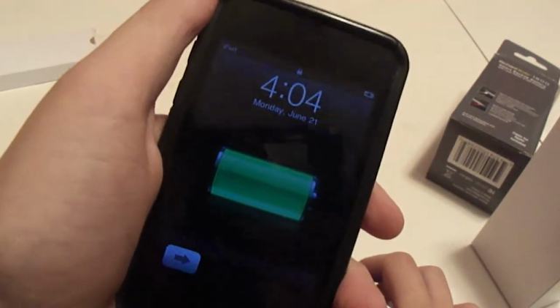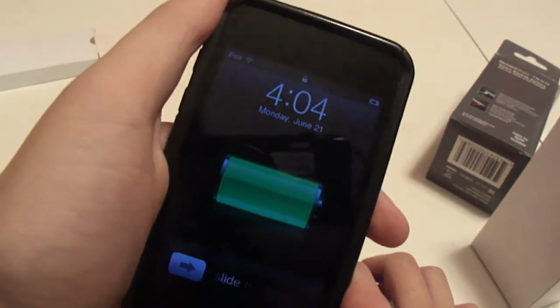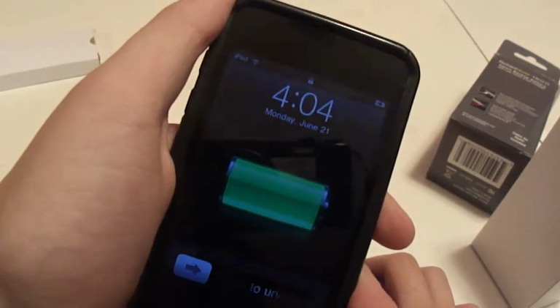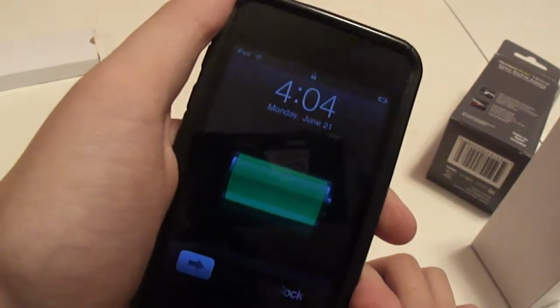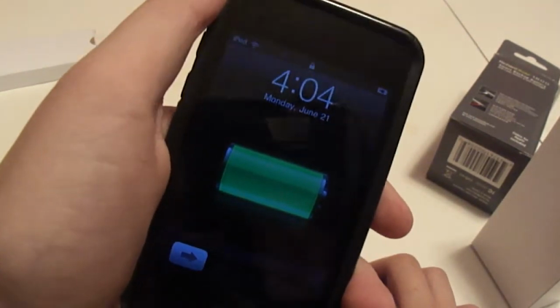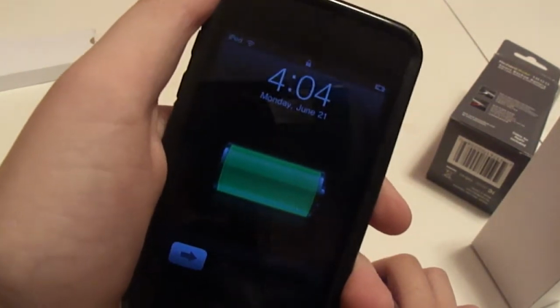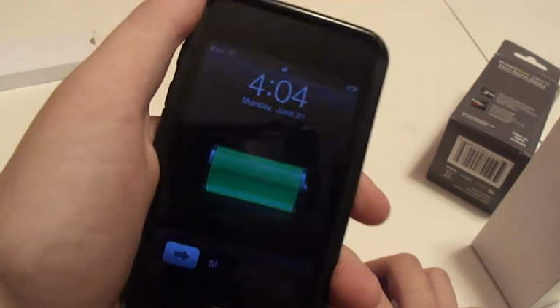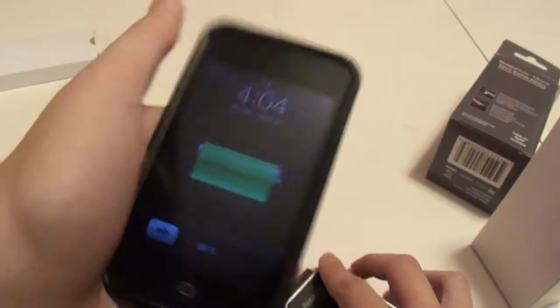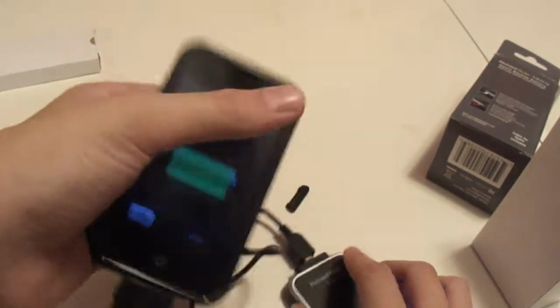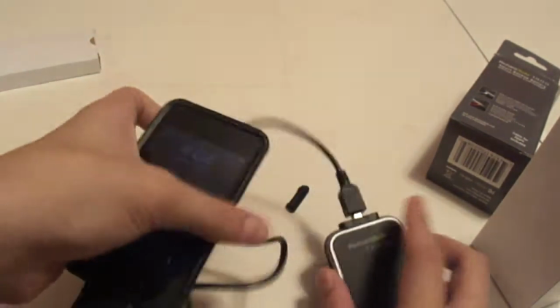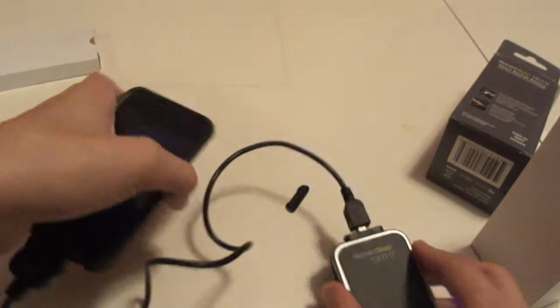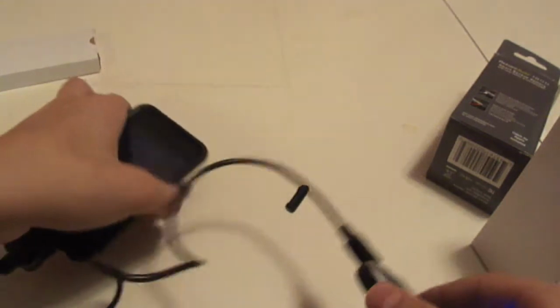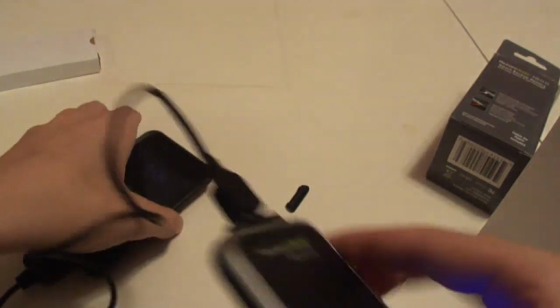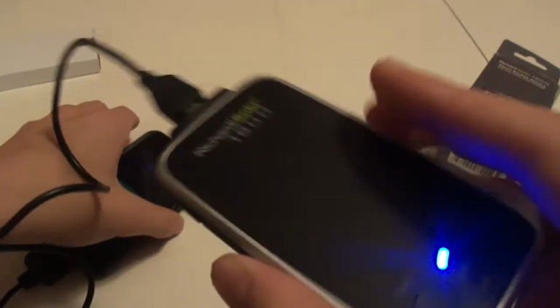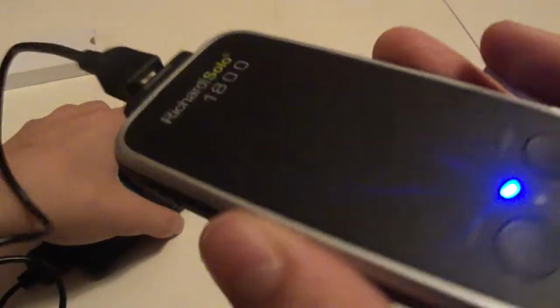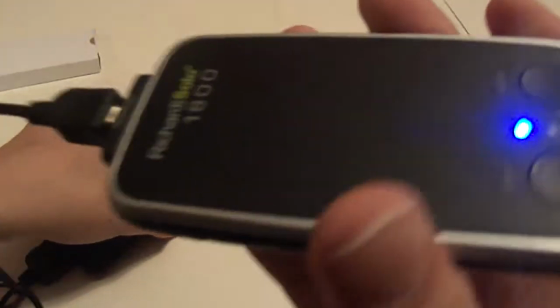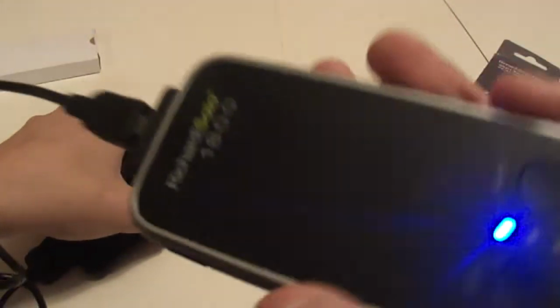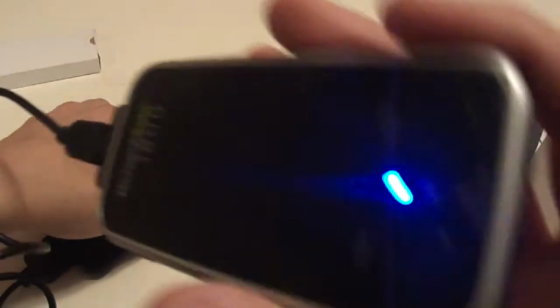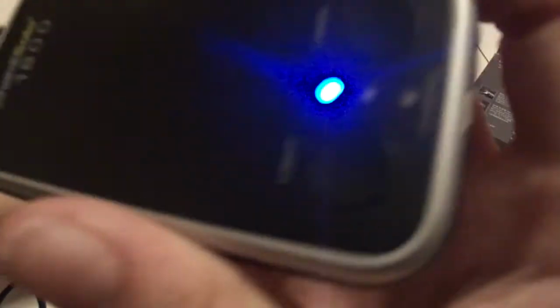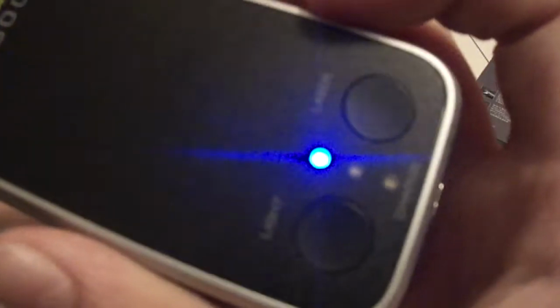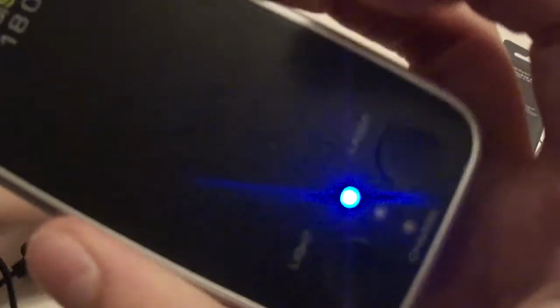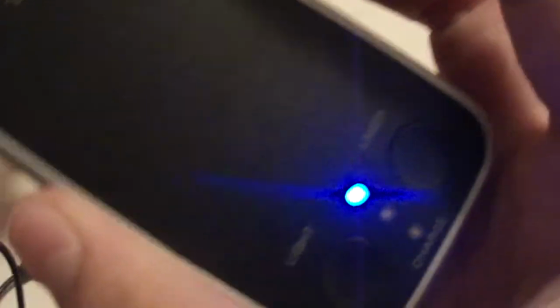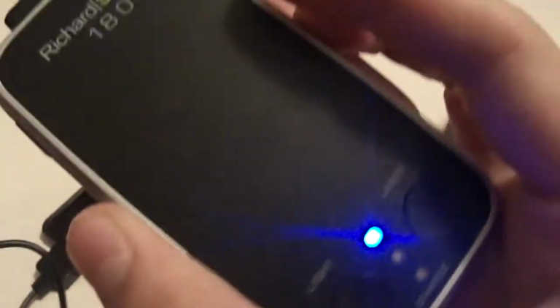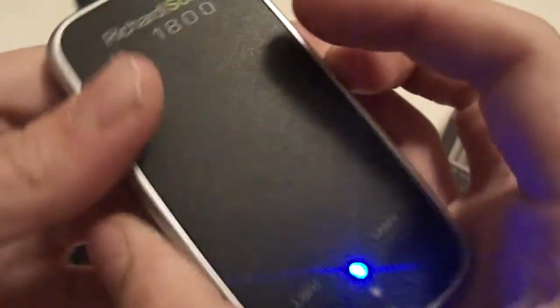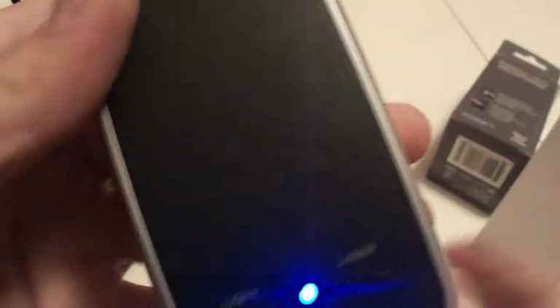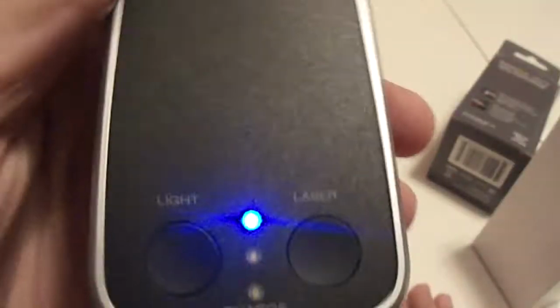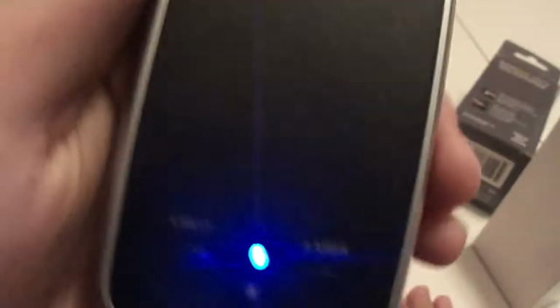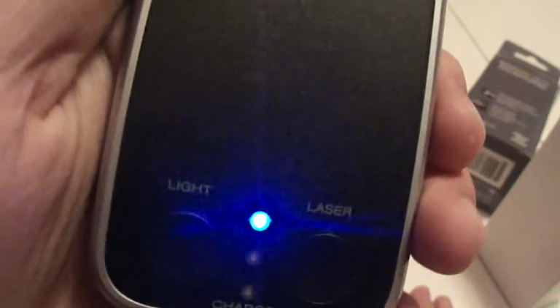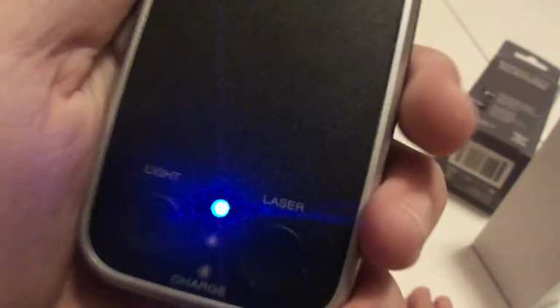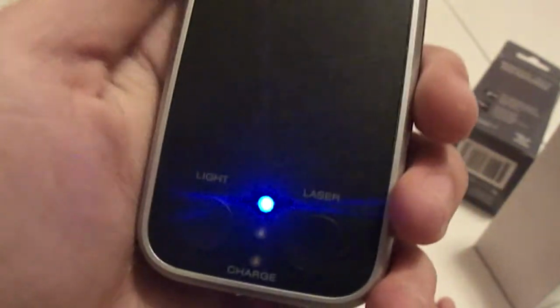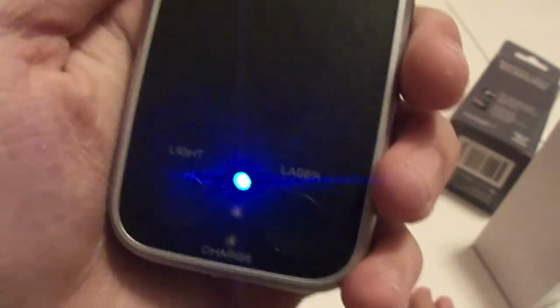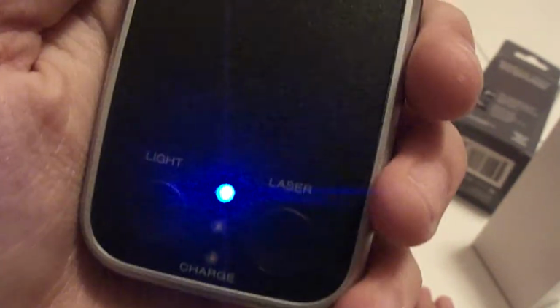You charge it like that. The blue light, which is solid right now, means that it's giving a charge to an iPod.